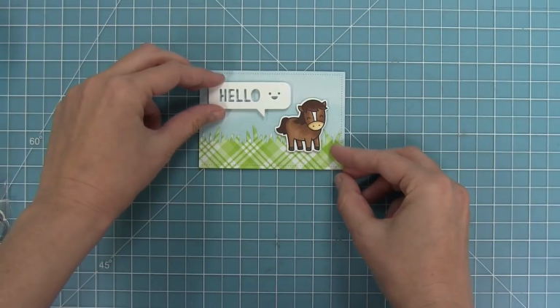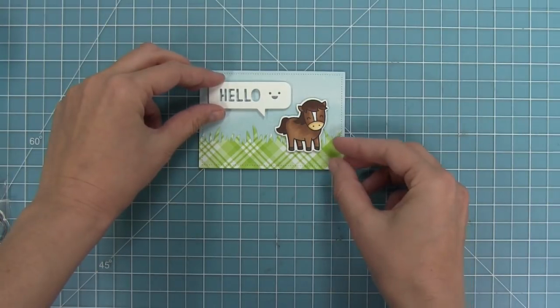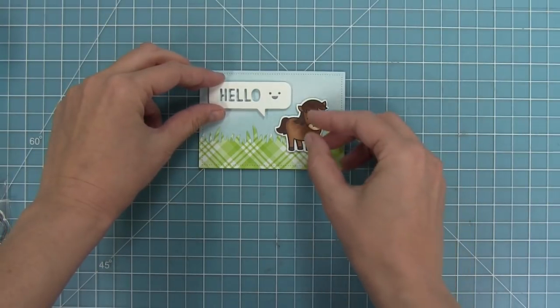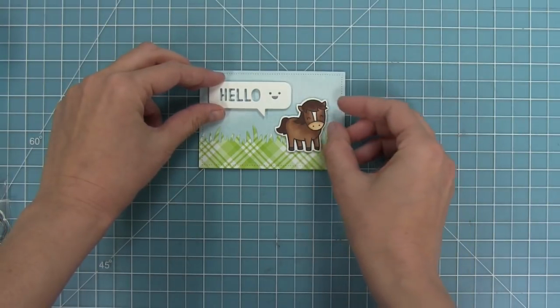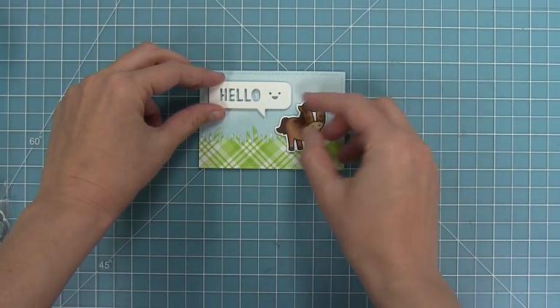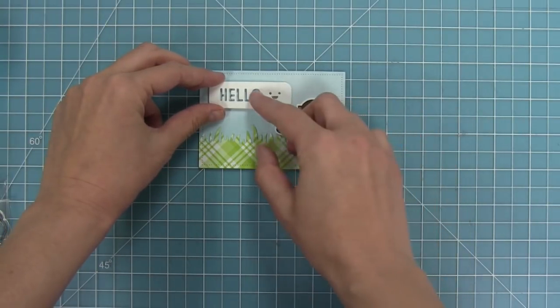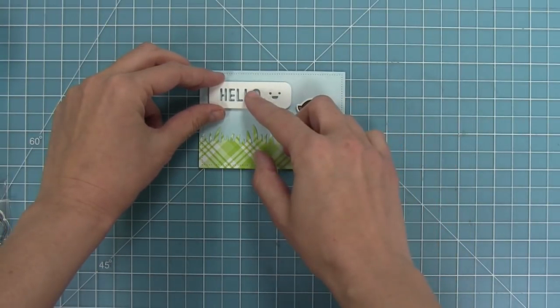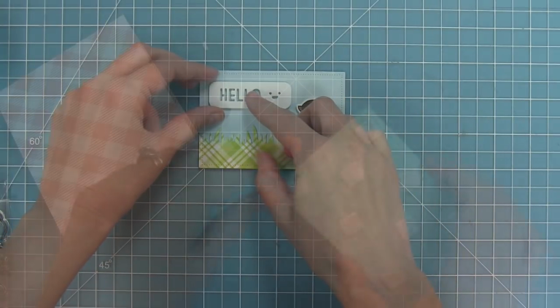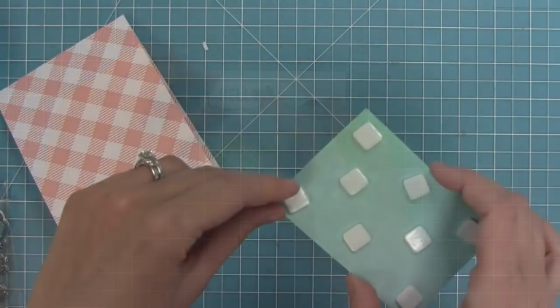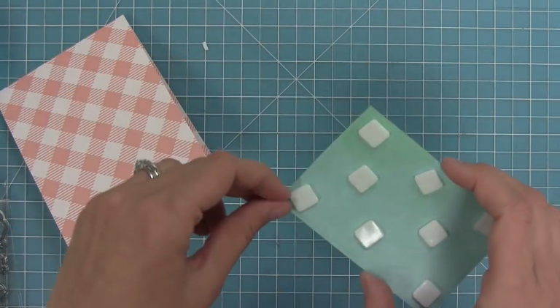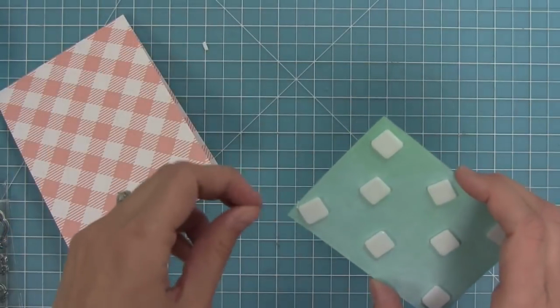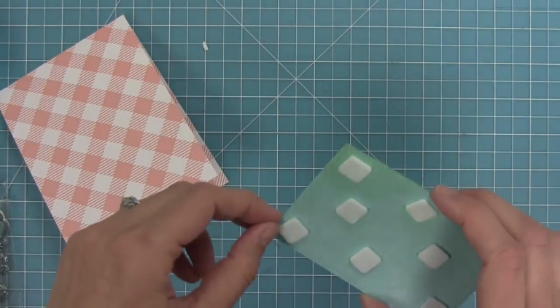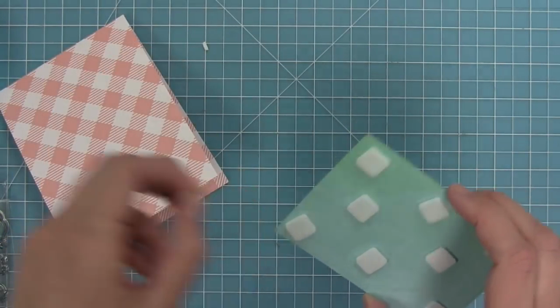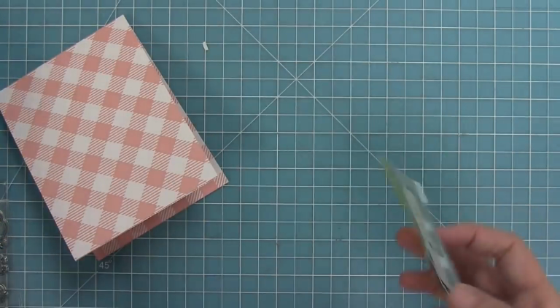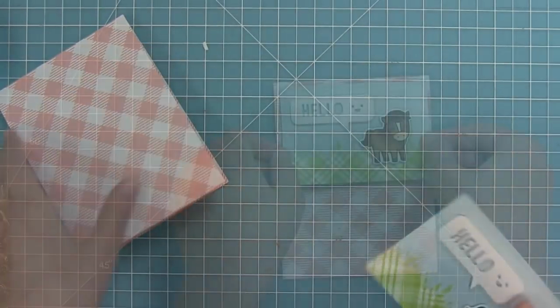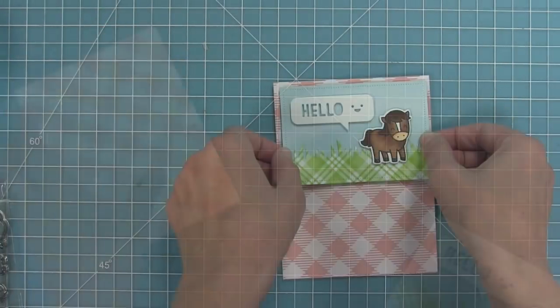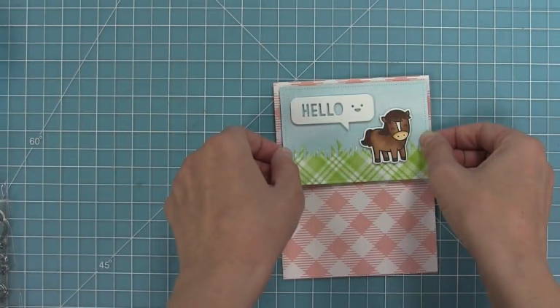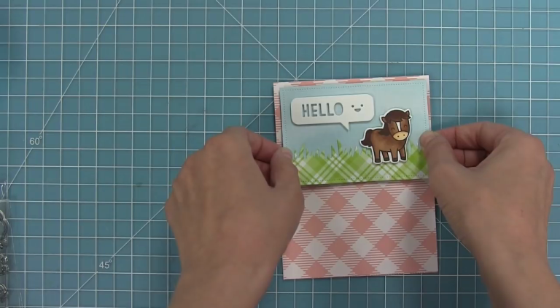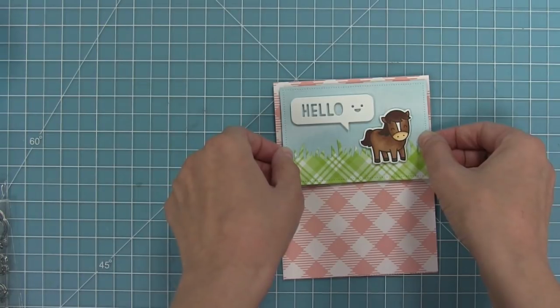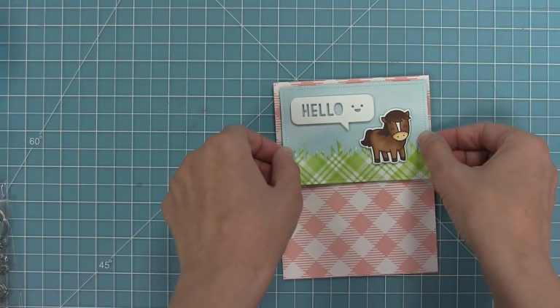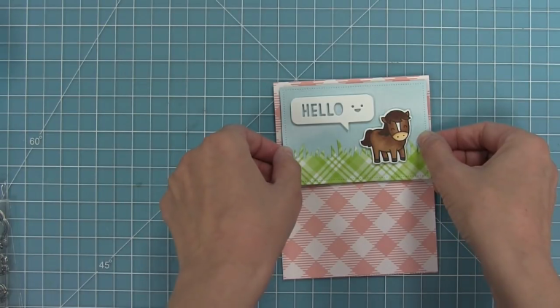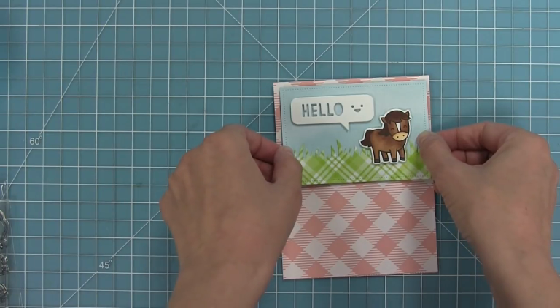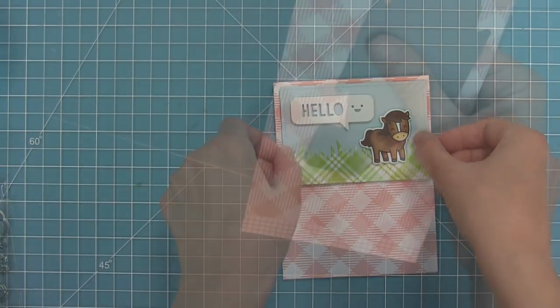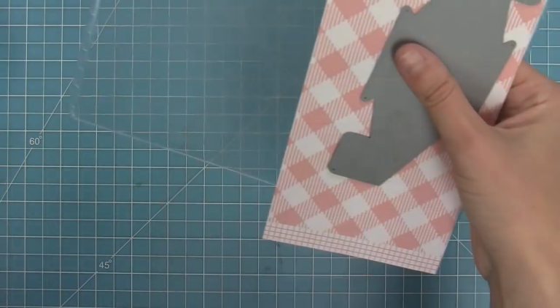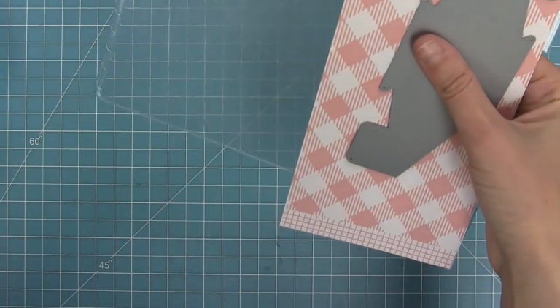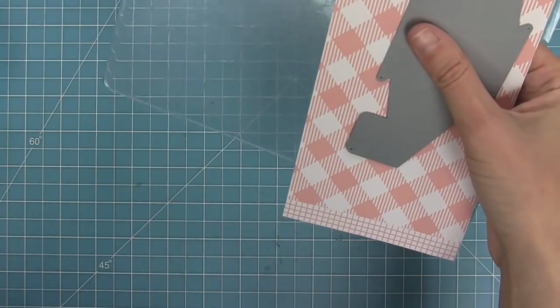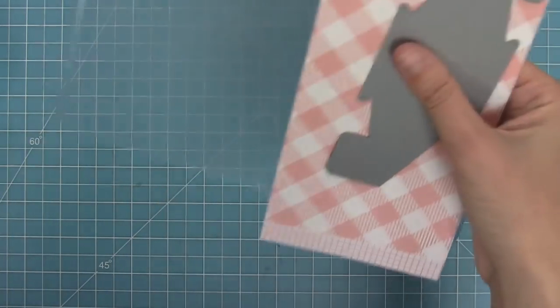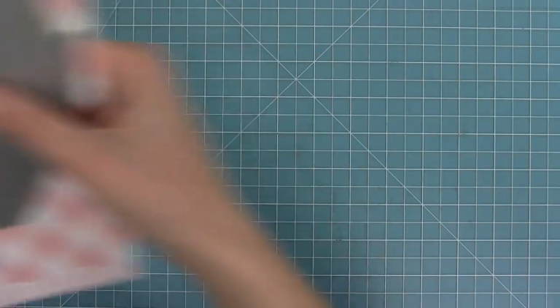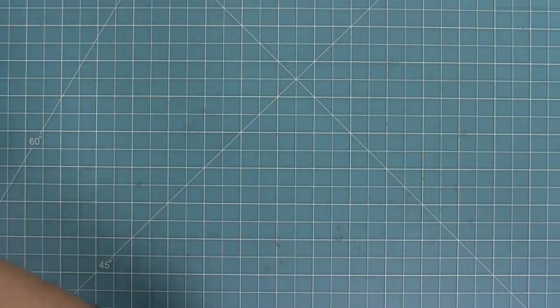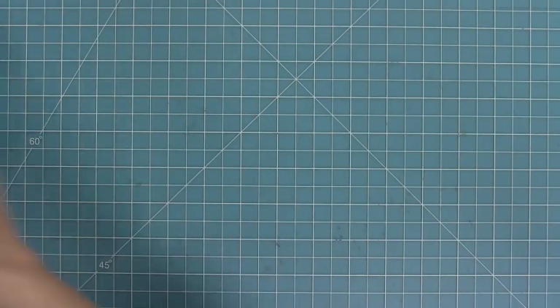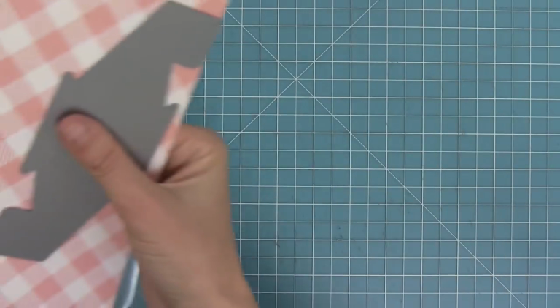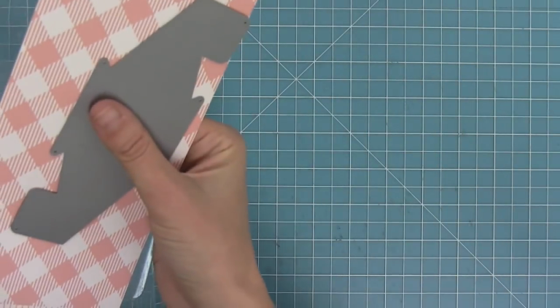Then I'll take some more foam tape and add that to the front of the card. This is really easy and simple for the front because we're going to have our big wow moment on the inside.